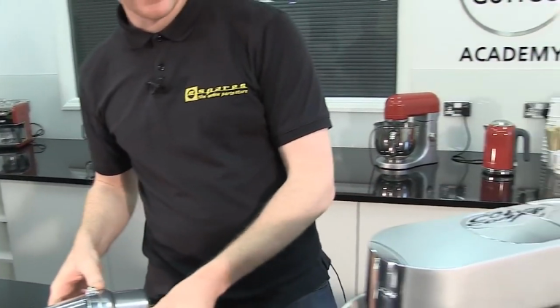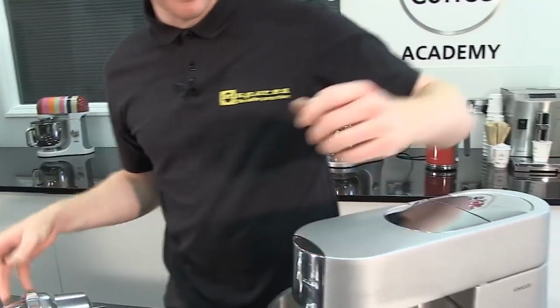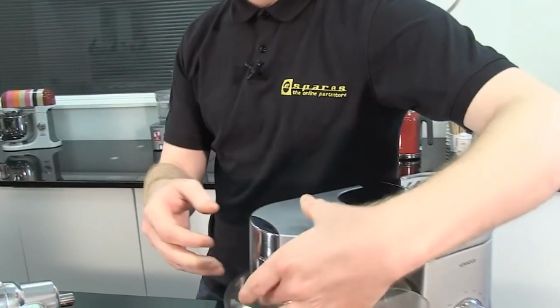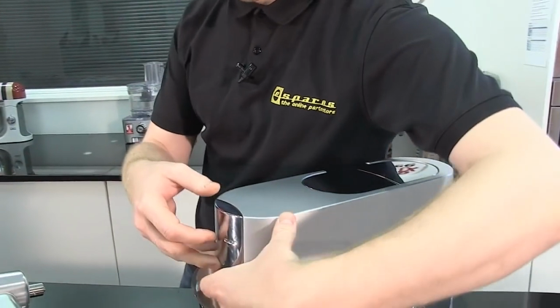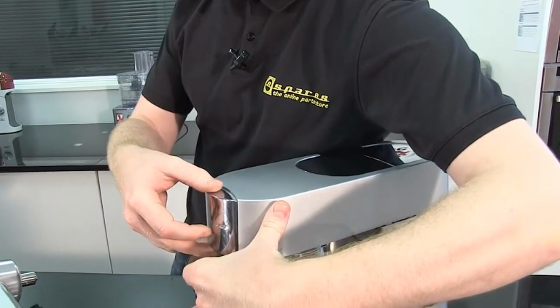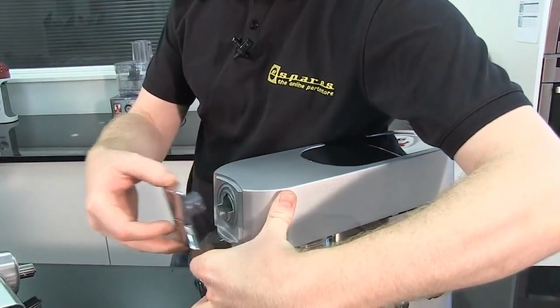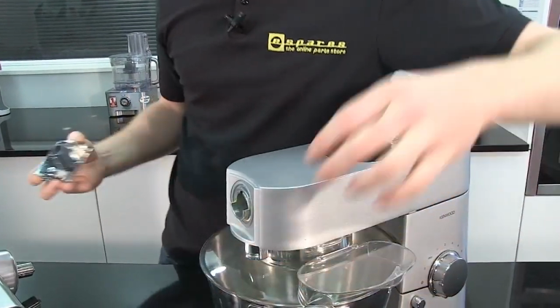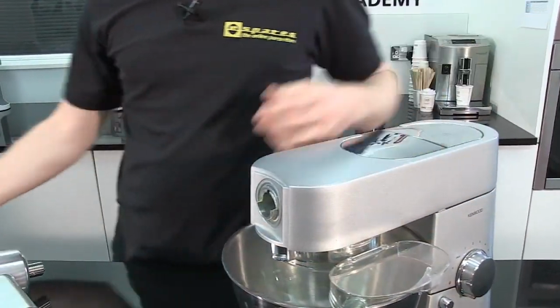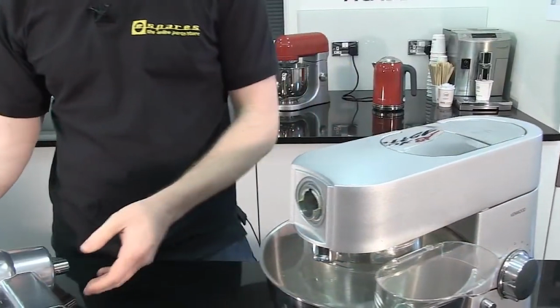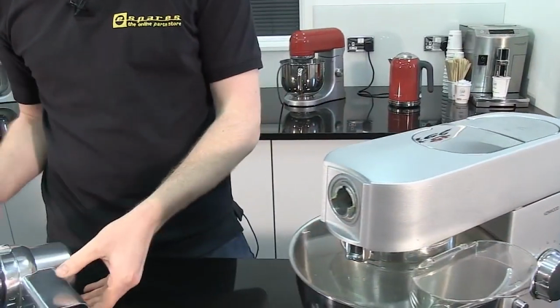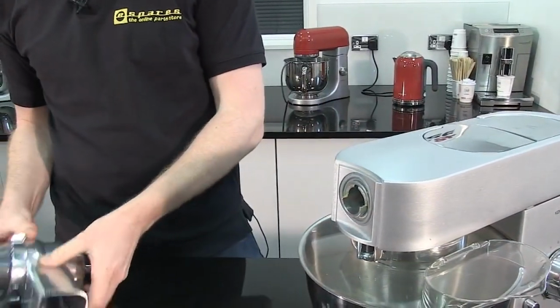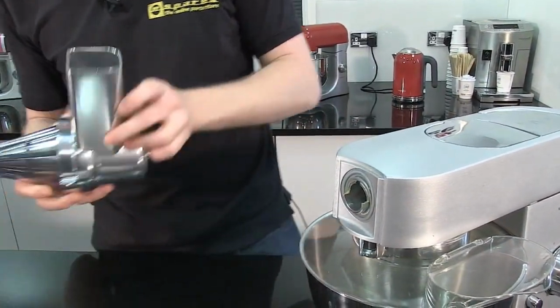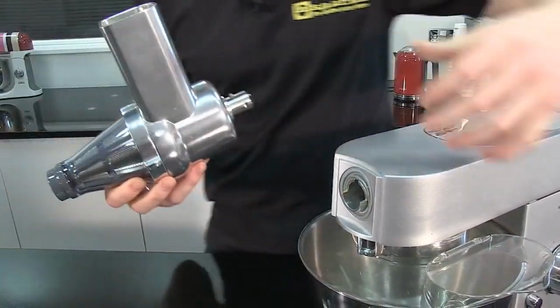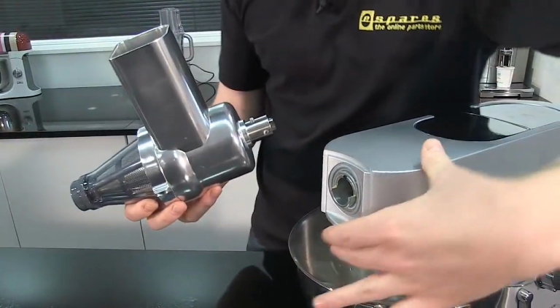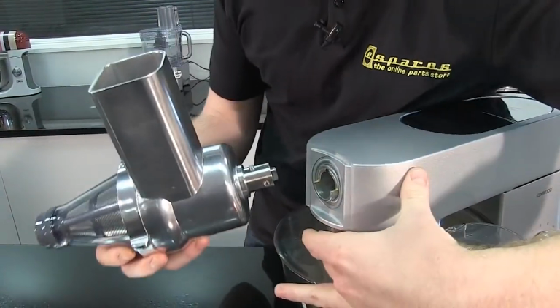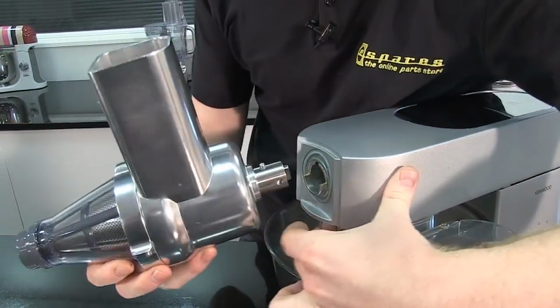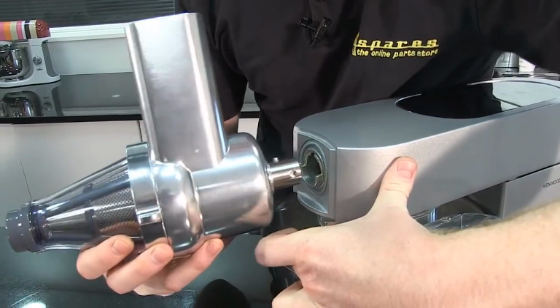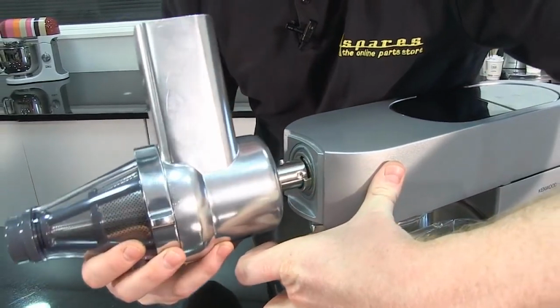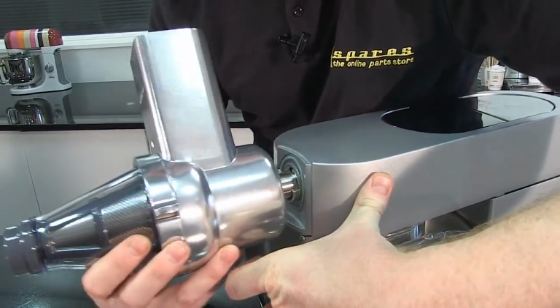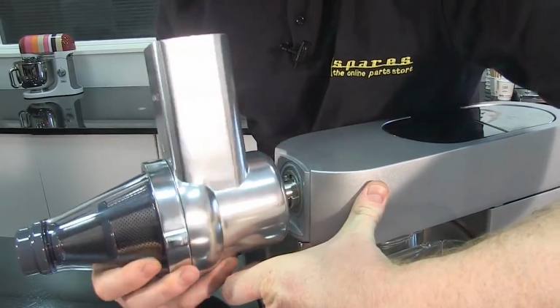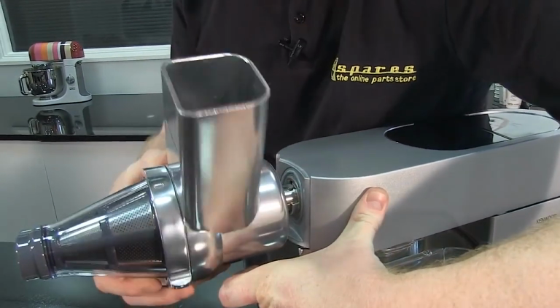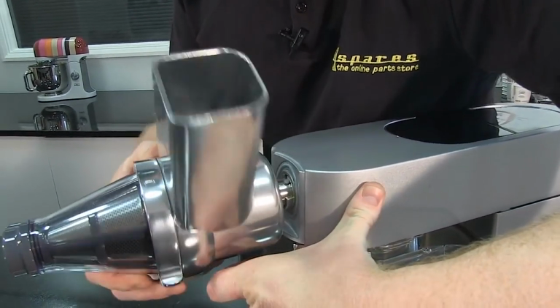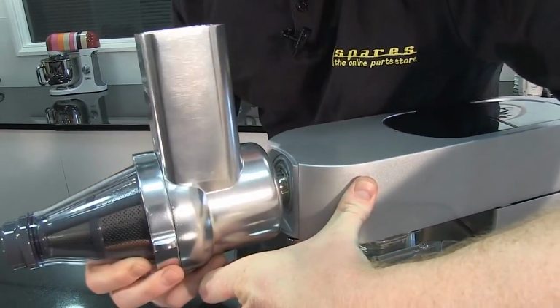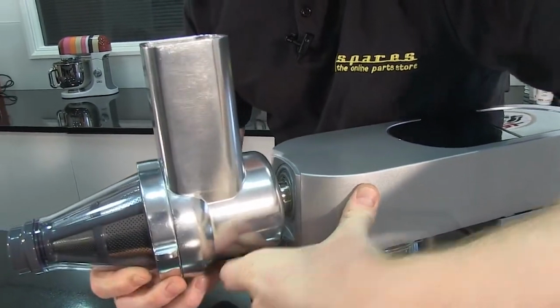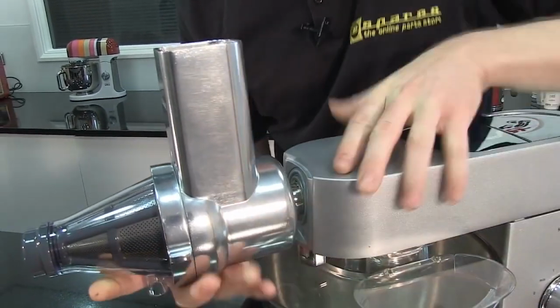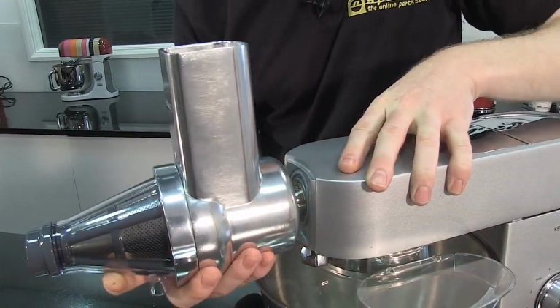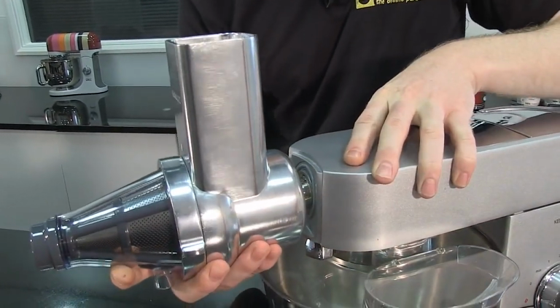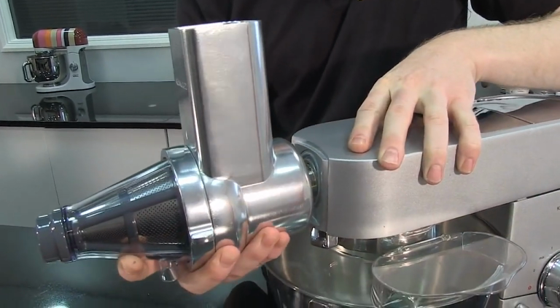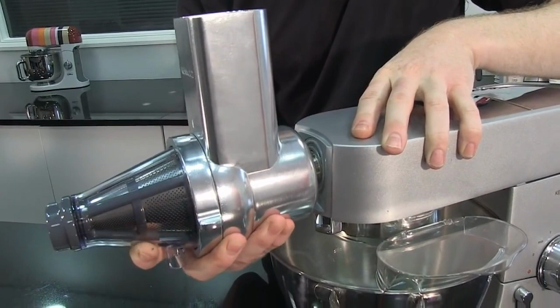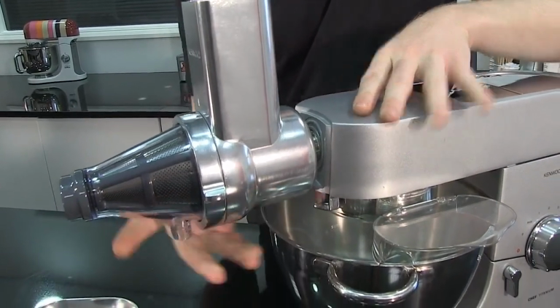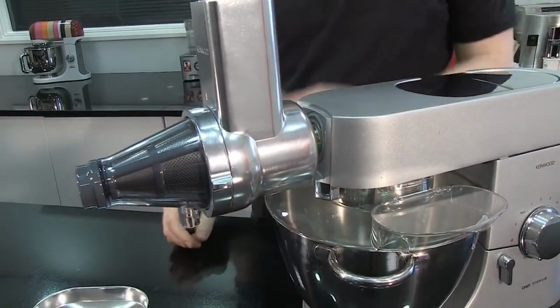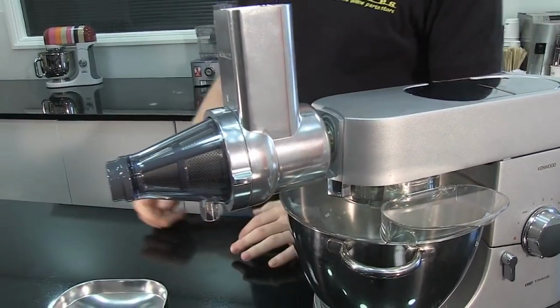Next, remove your slow speed outlet cover, and using the catch, locate the attachment in, making sure it's nice and safe.